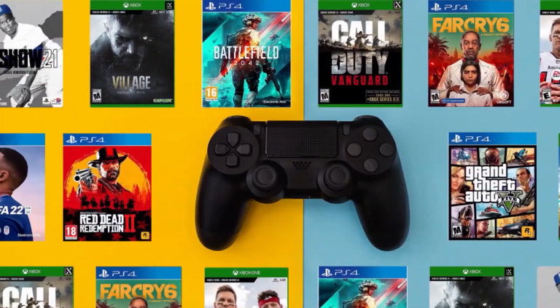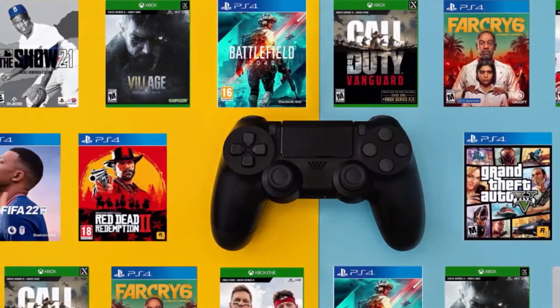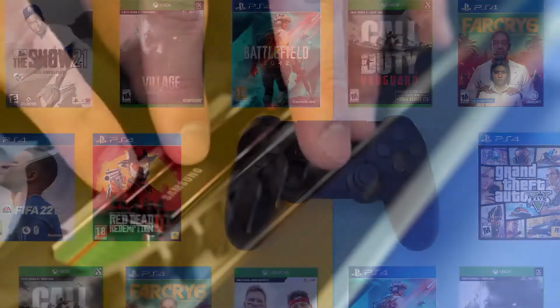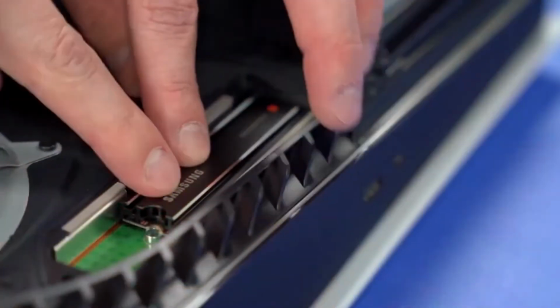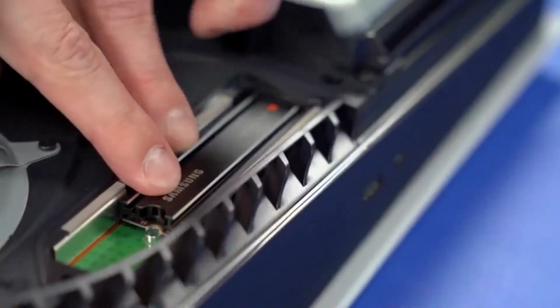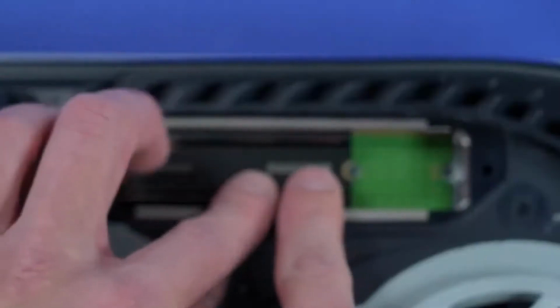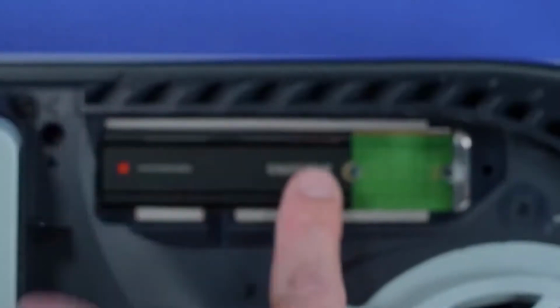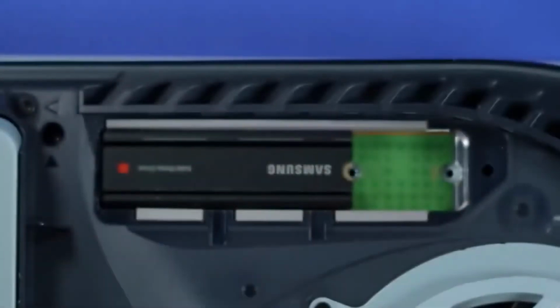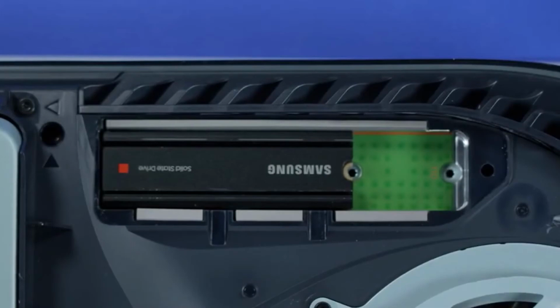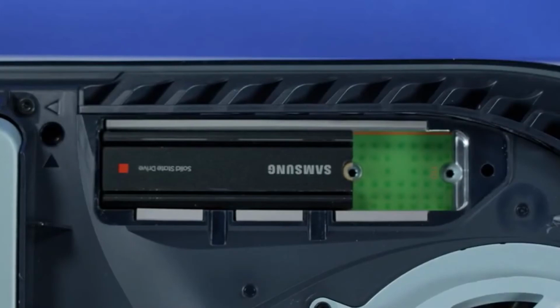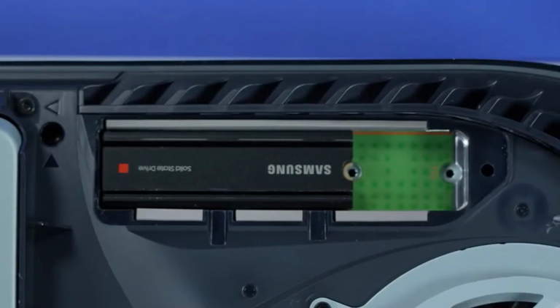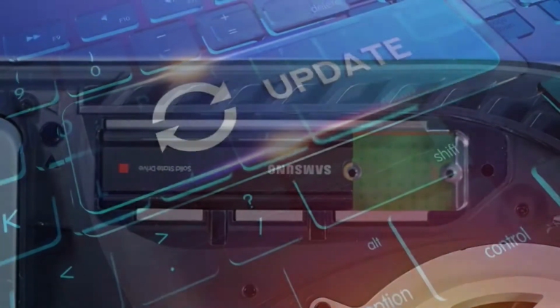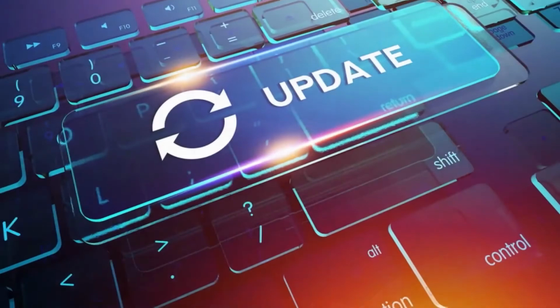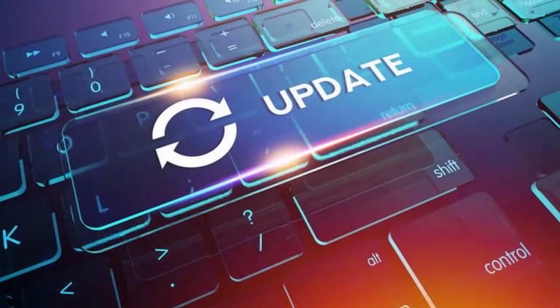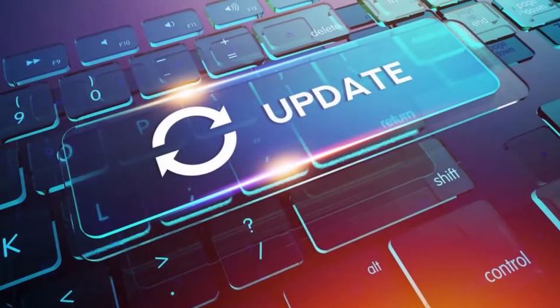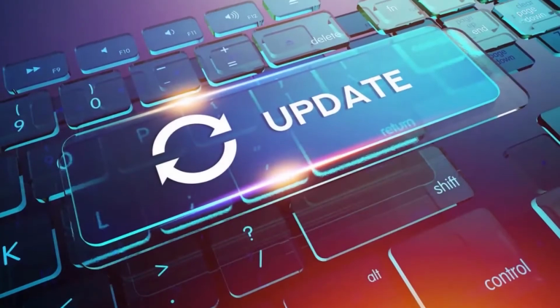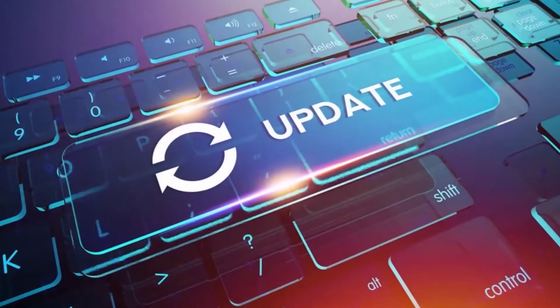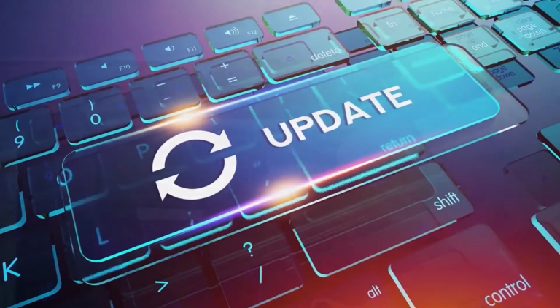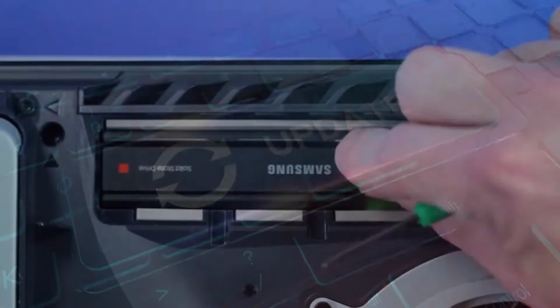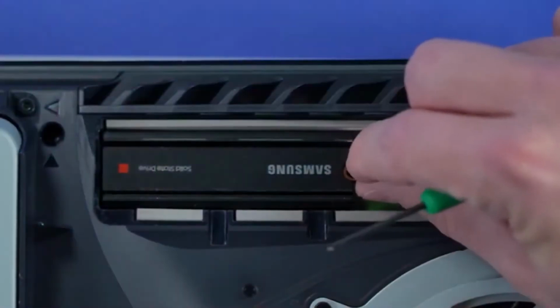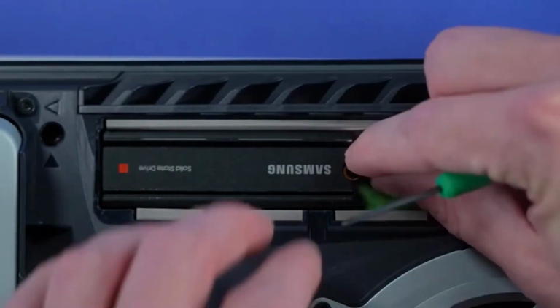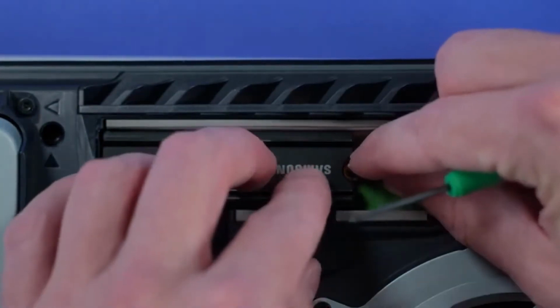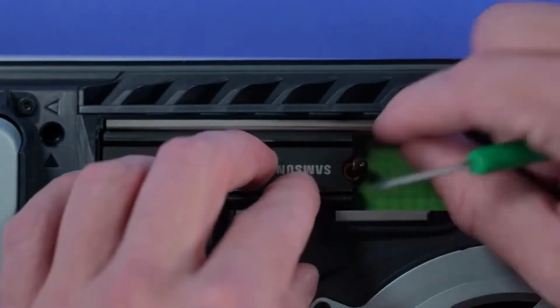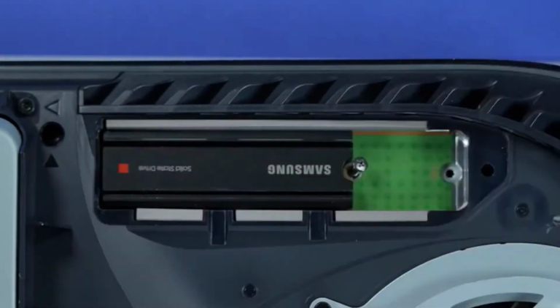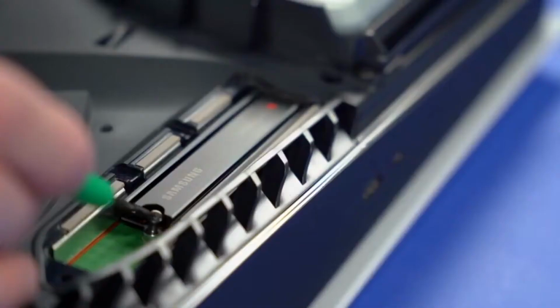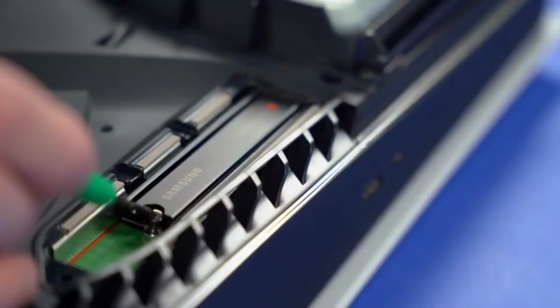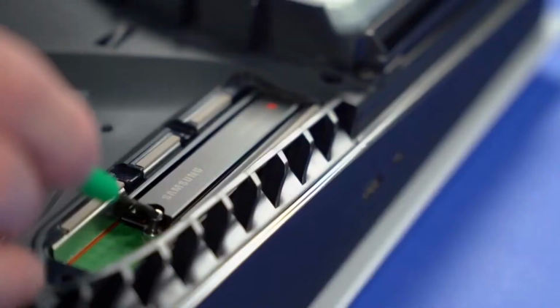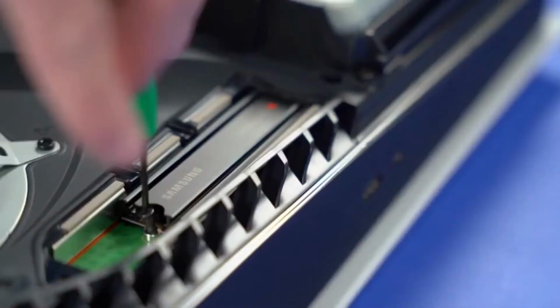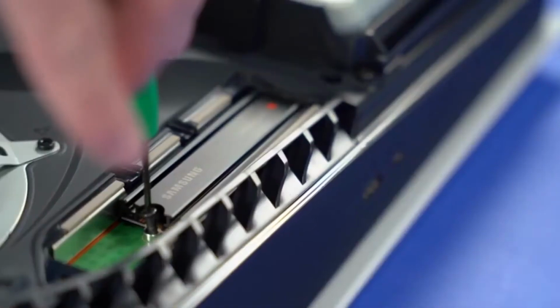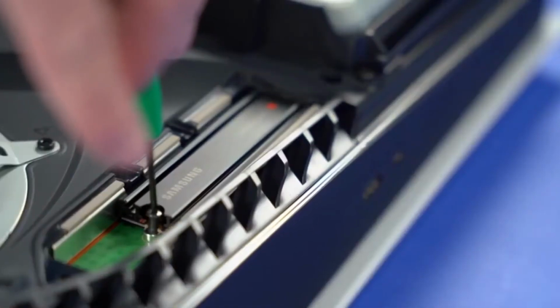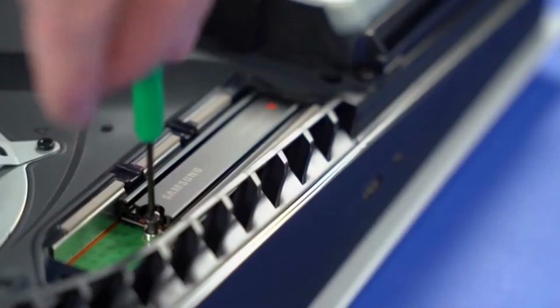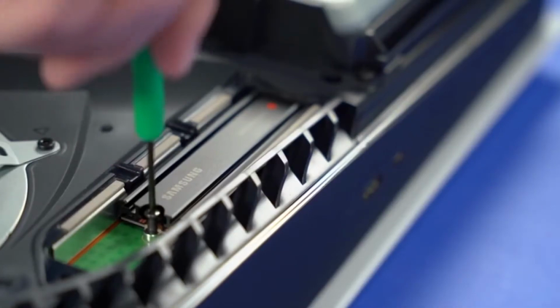At launch, the PS5 did not support SSD expansion for native software, but it was implemented later through a software update. To upgrade, you should get a supported SSD, remove the PS5 side plate, unscrew the SSD bay cover, and insert your new M.2 SSD.